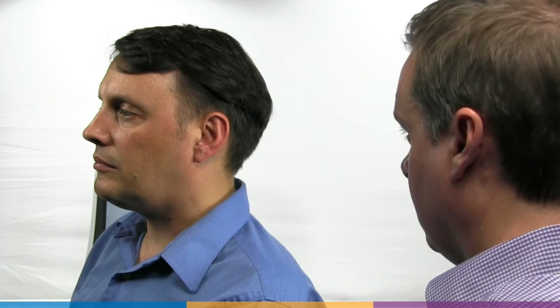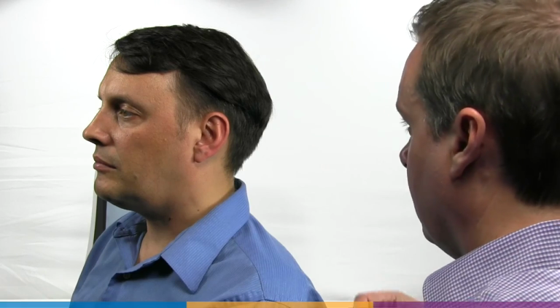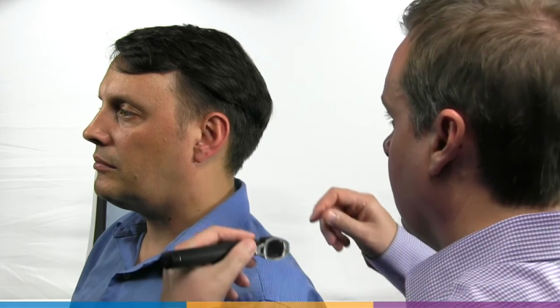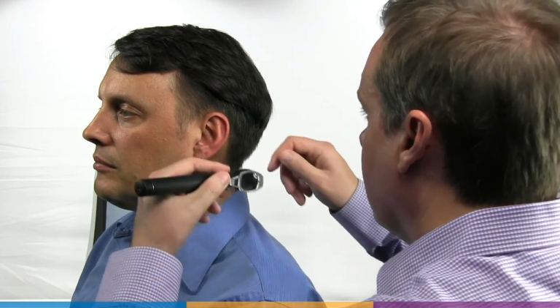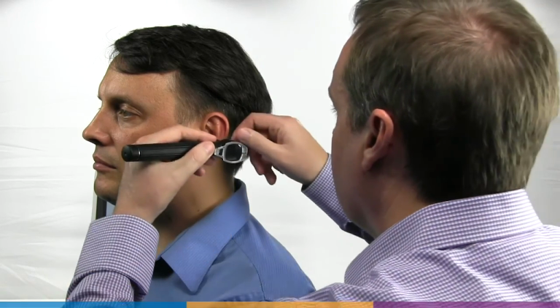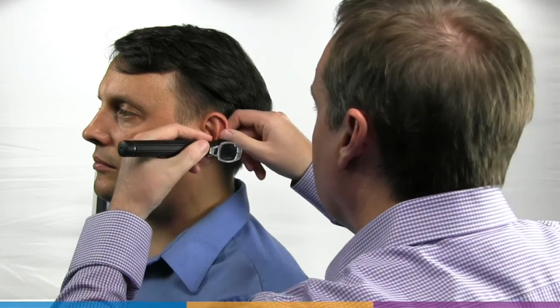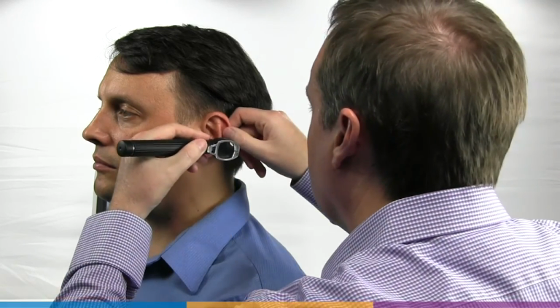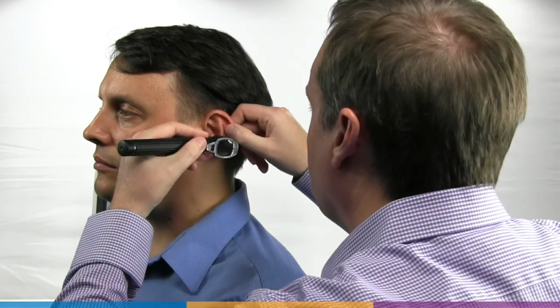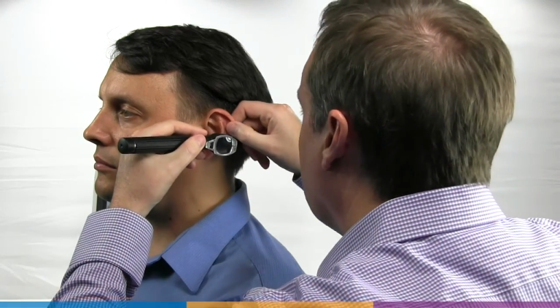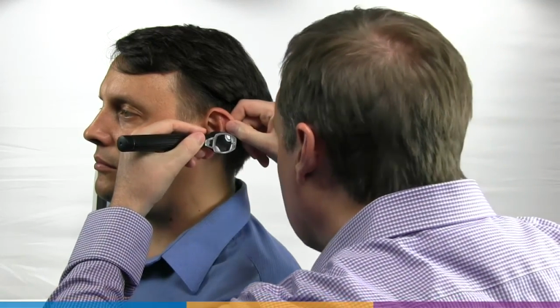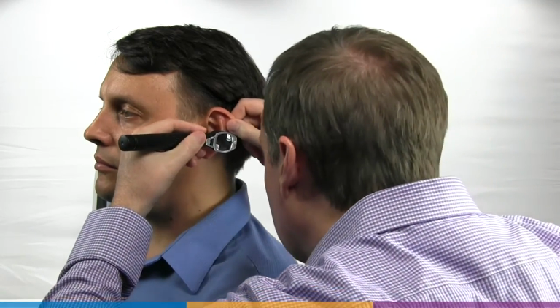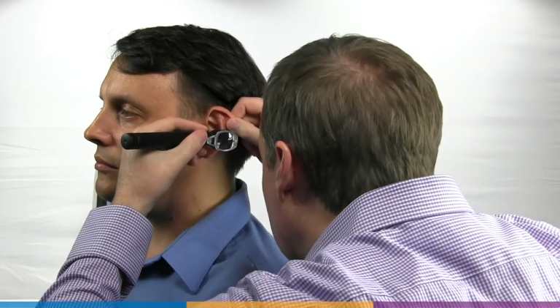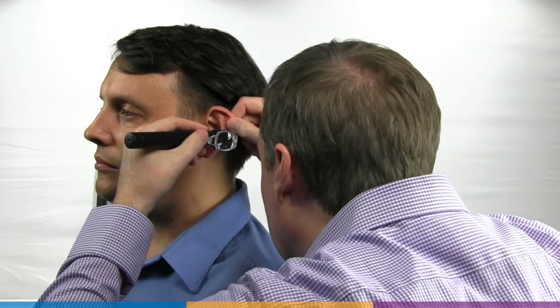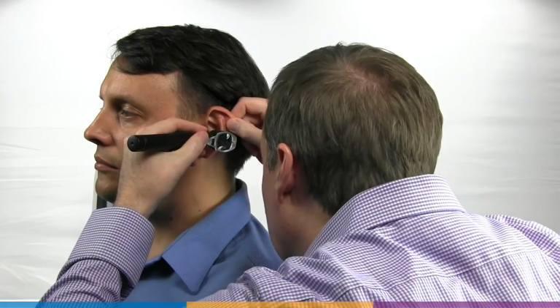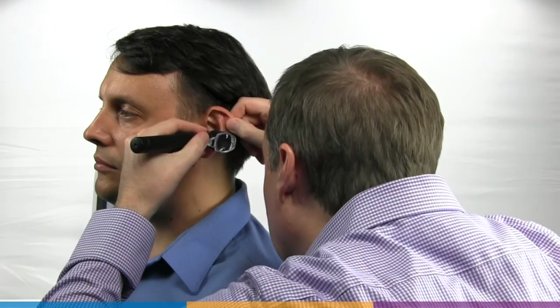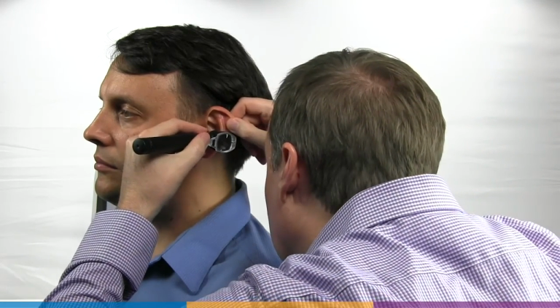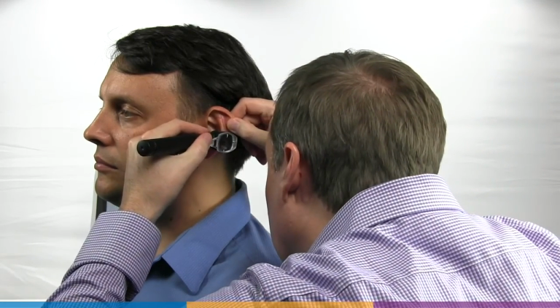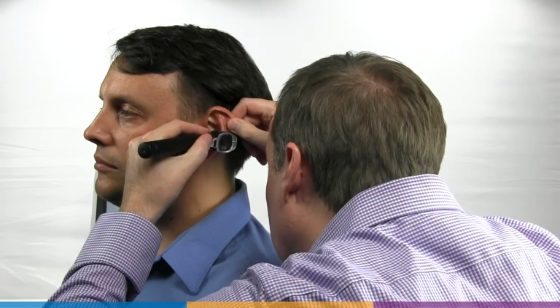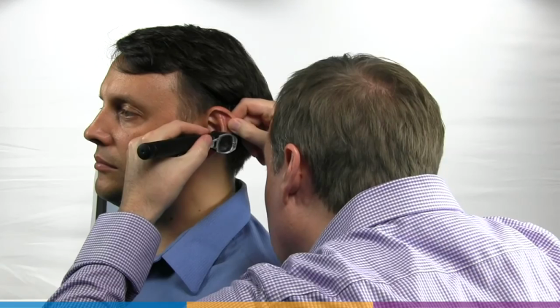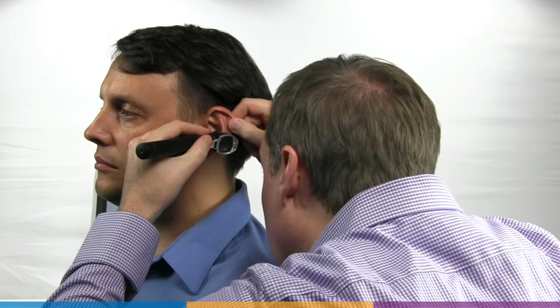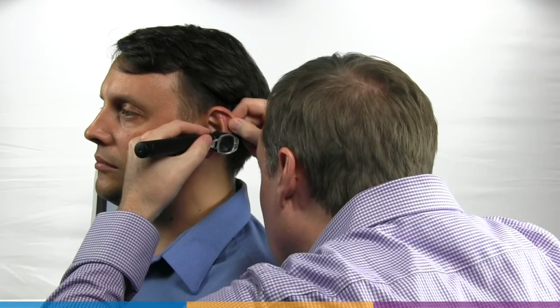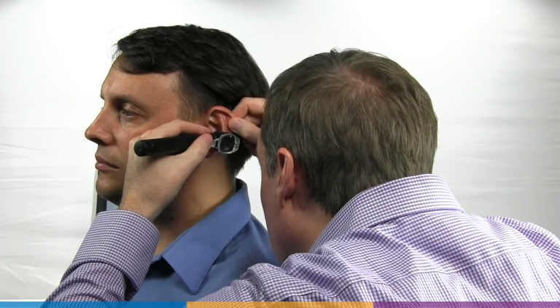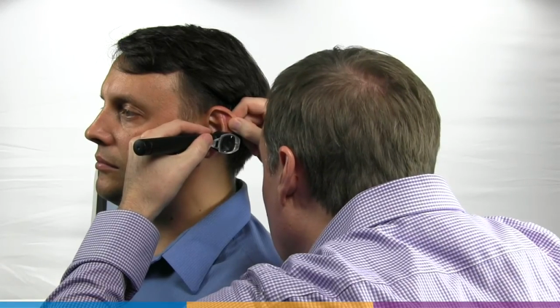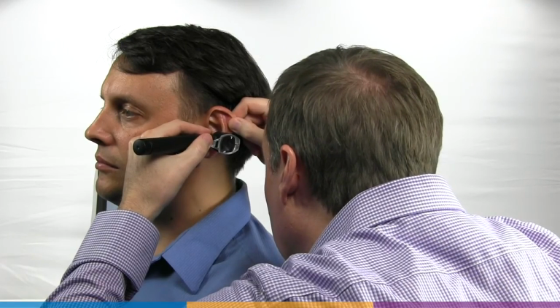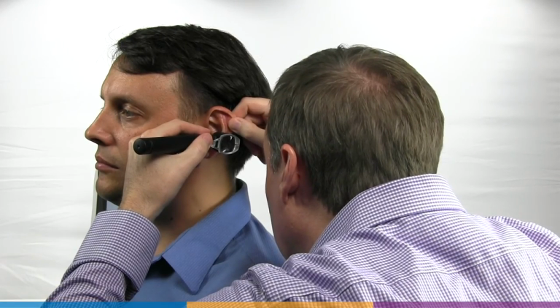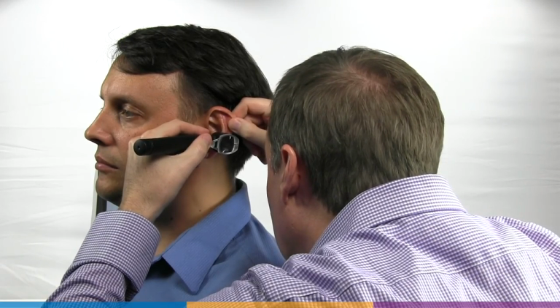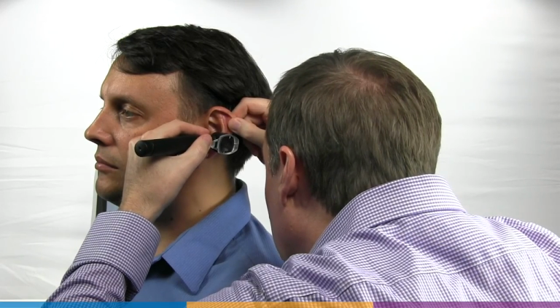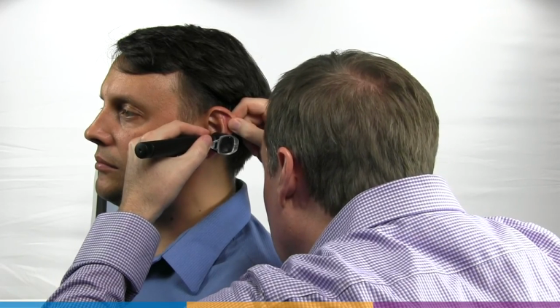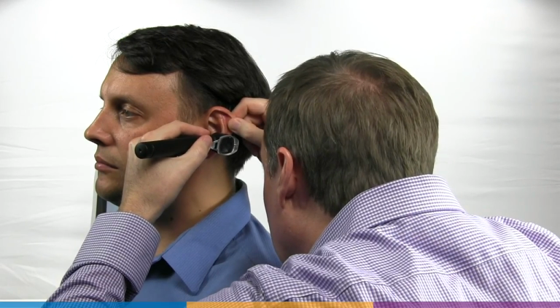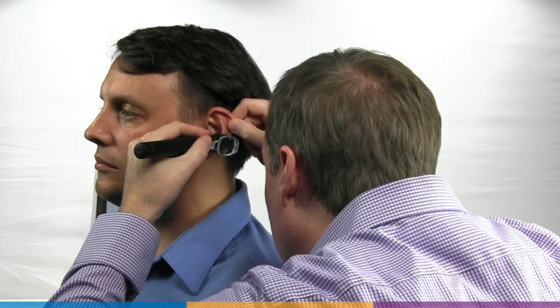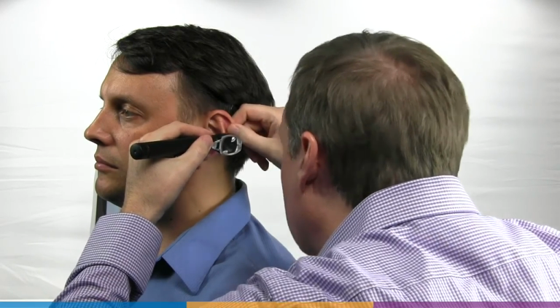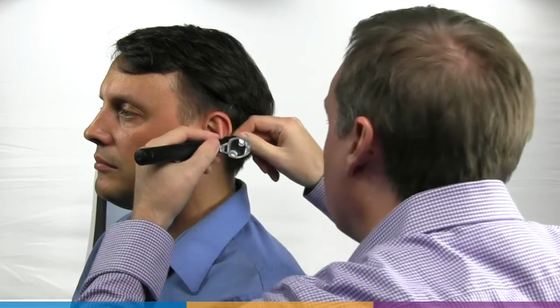First, use an otoscope to ensure there is no ear canal obstruction, for example cerumen, and to get a sense of the ear canal length.